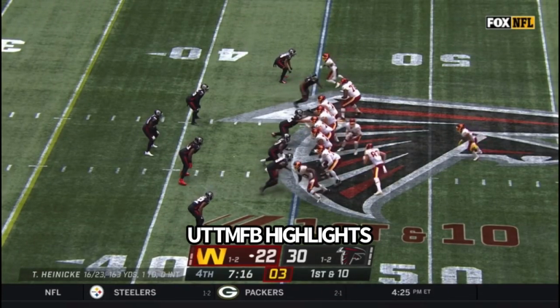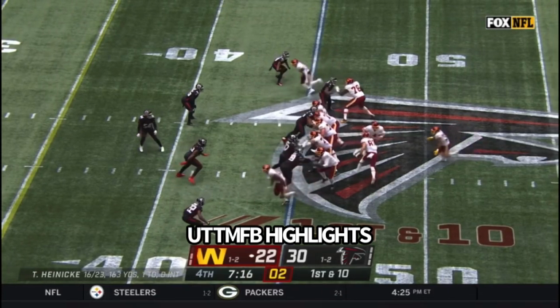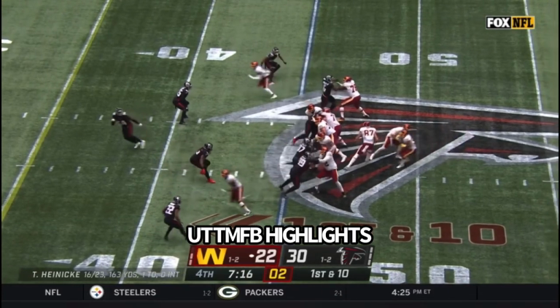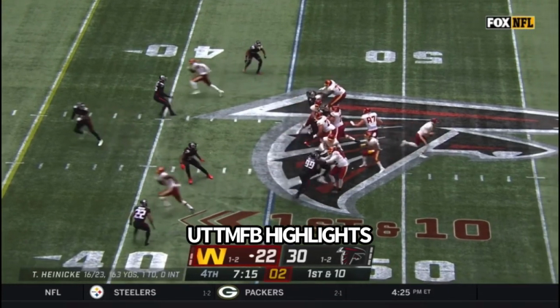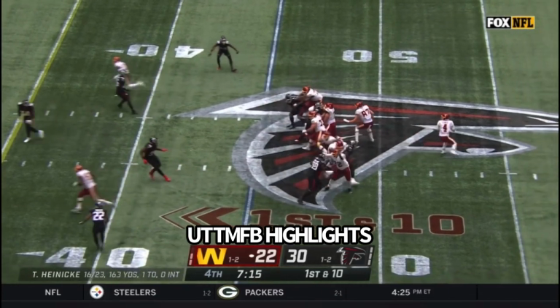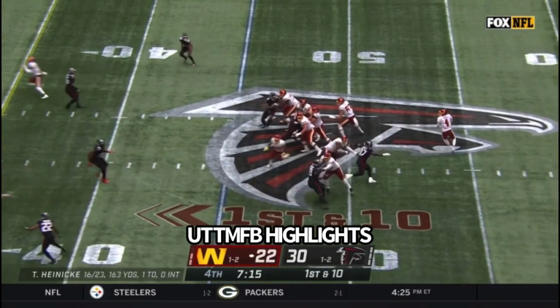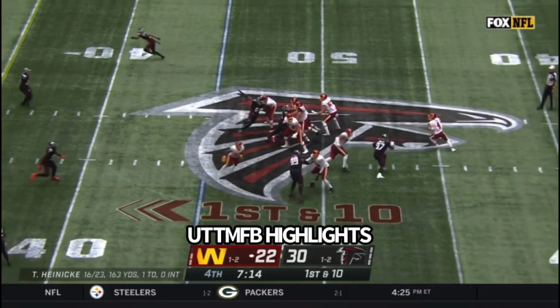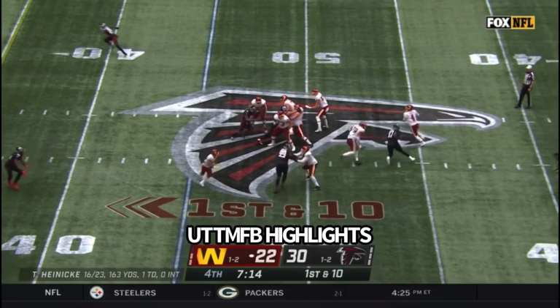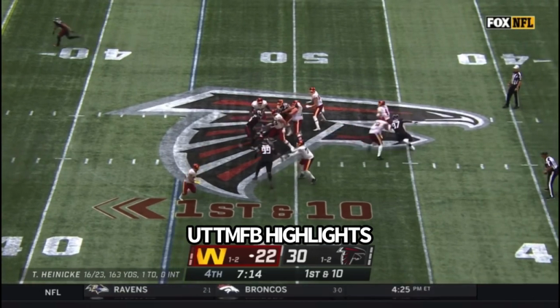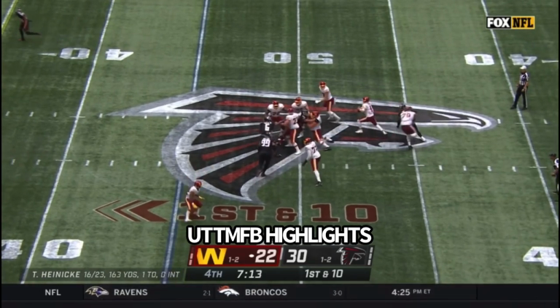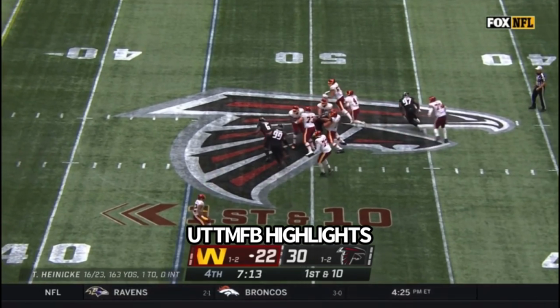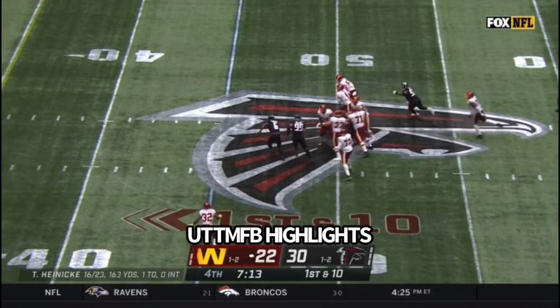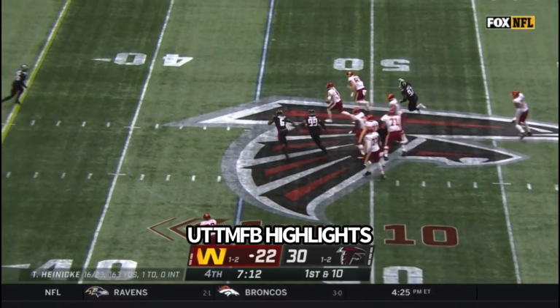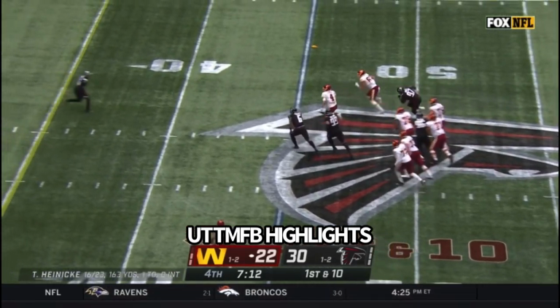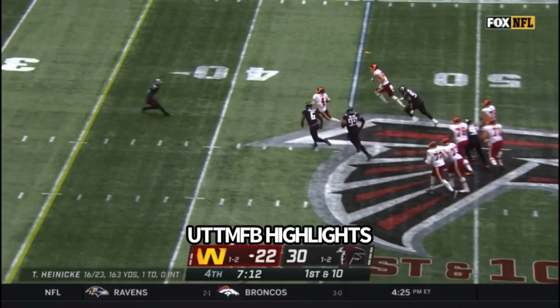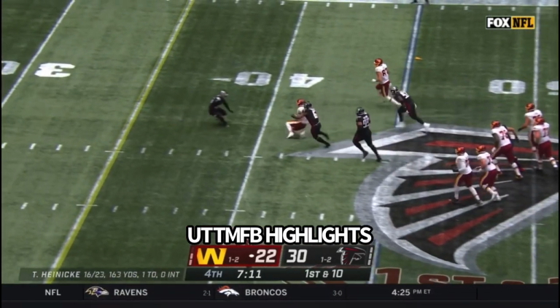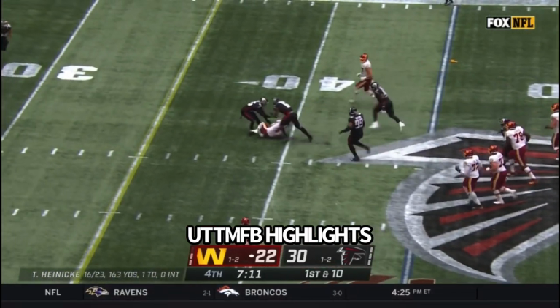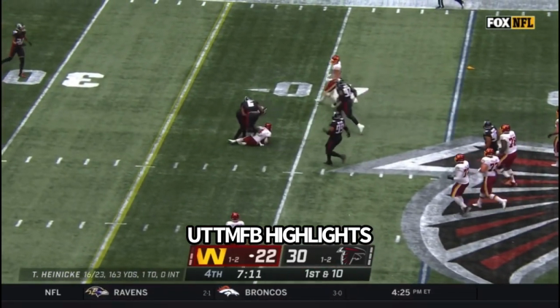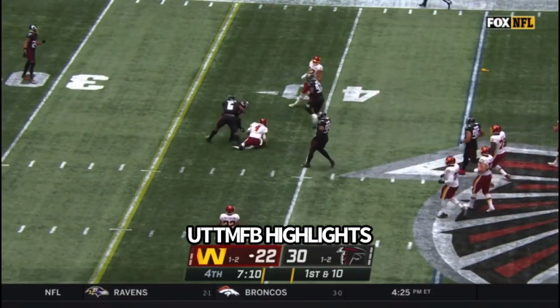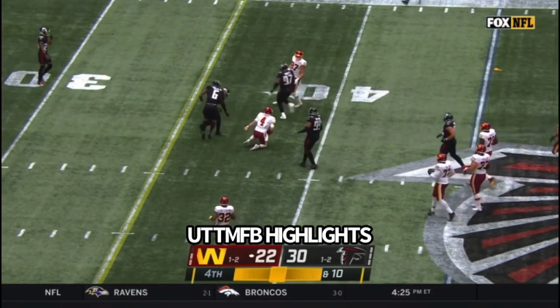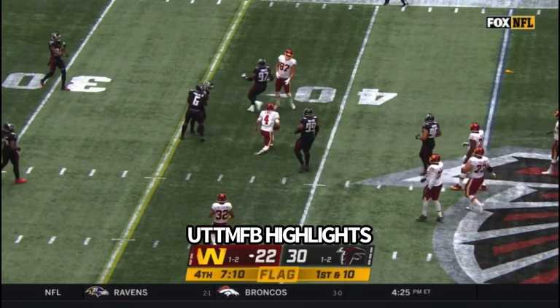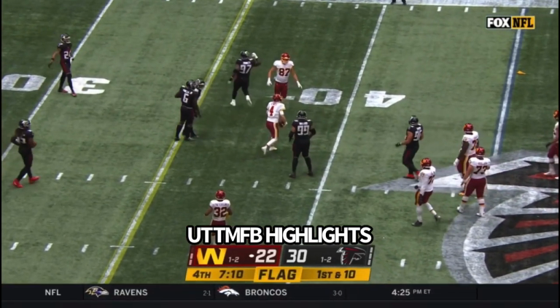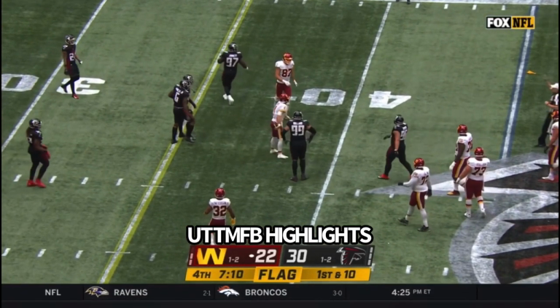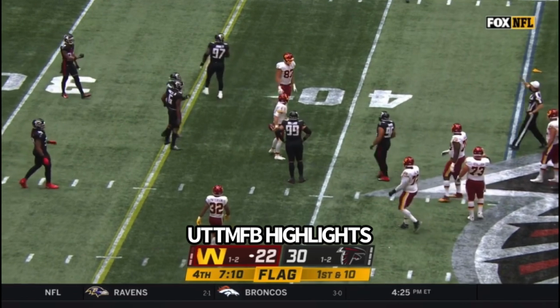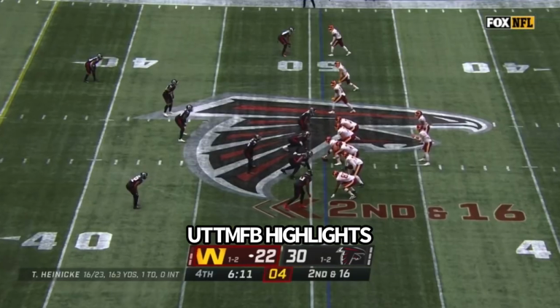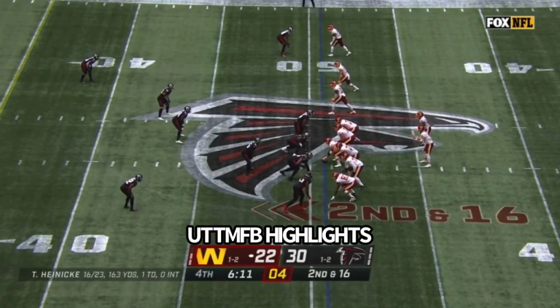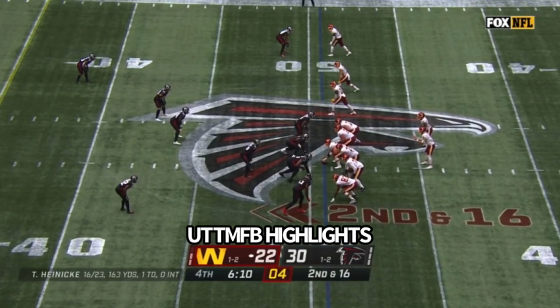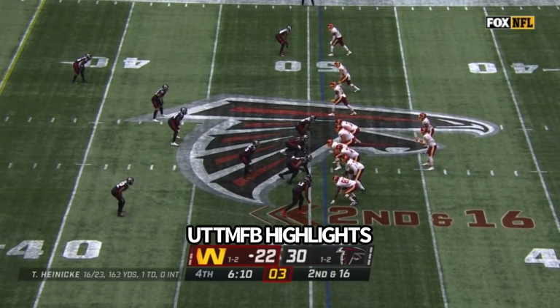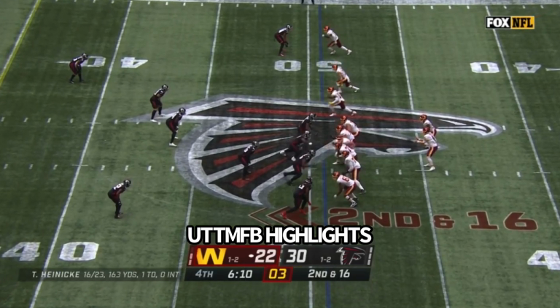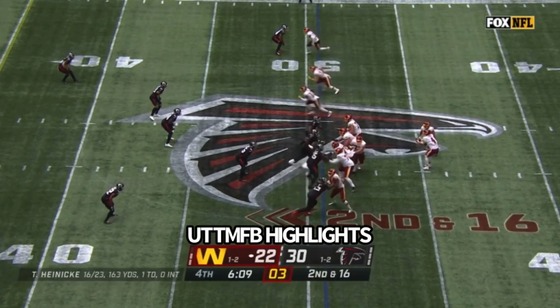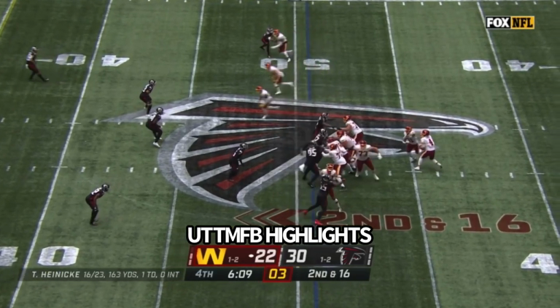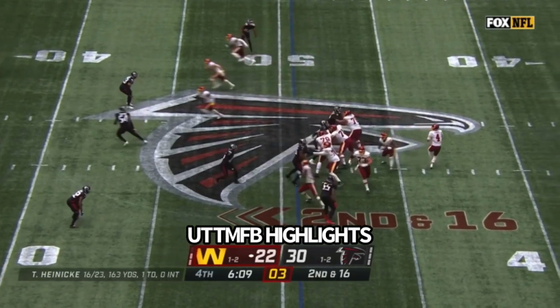That was one of the things he learned the most from 2018 — this is a complementary league, it's okay to take the check down. Flag is down, Heineke rumbling his way down. Second and 16 at the 49.